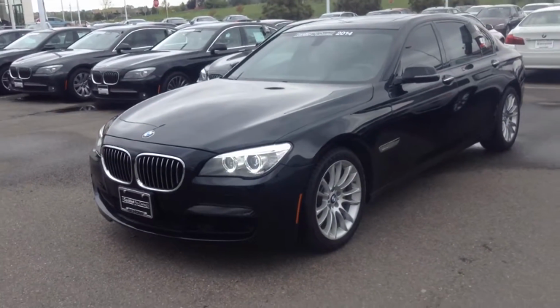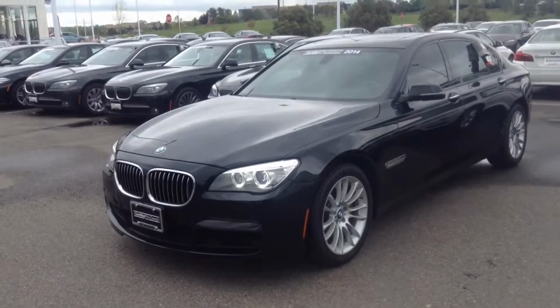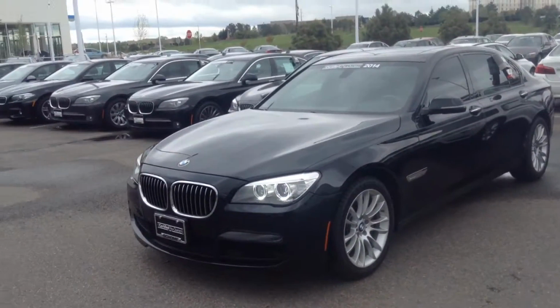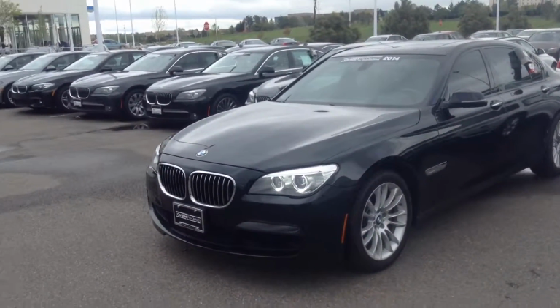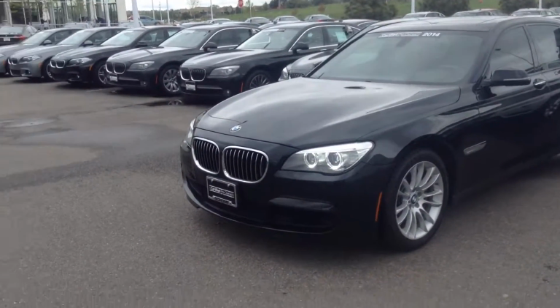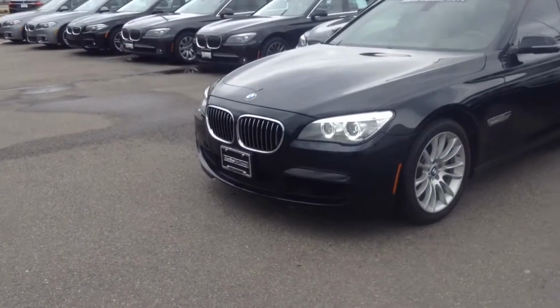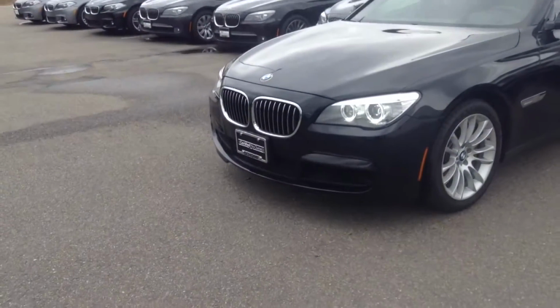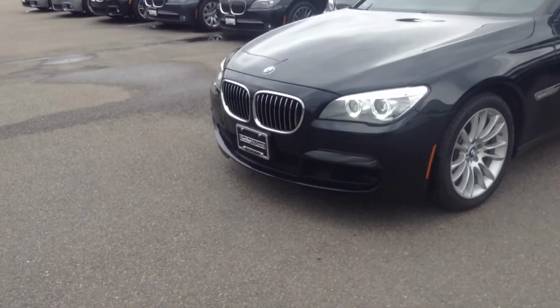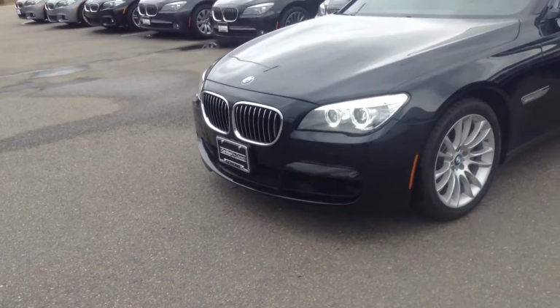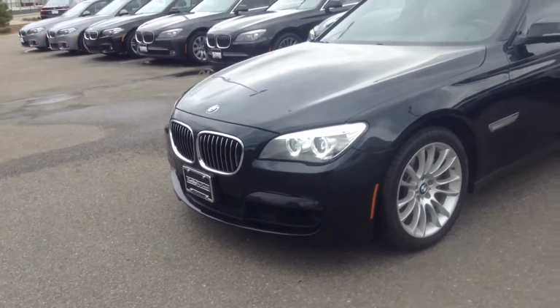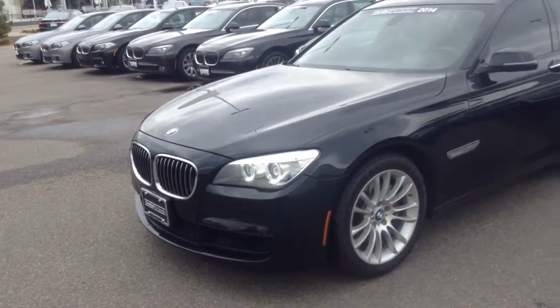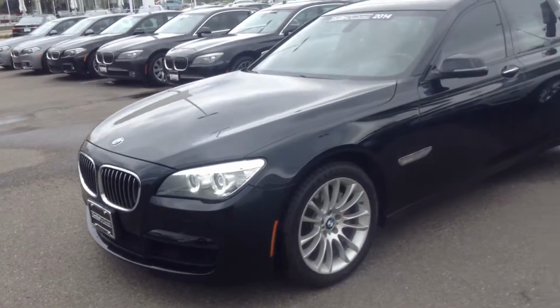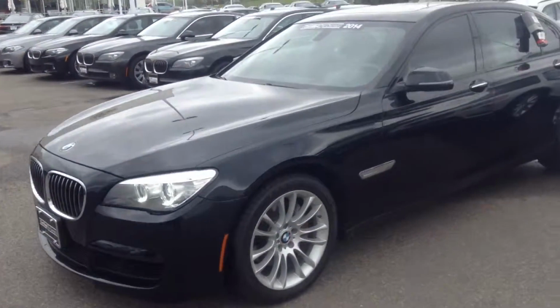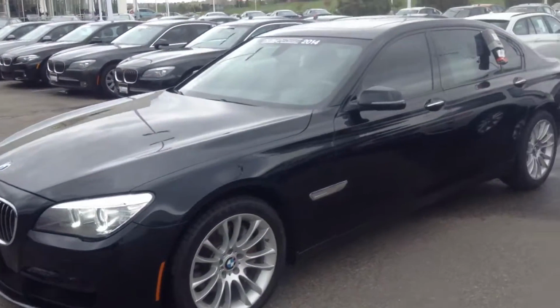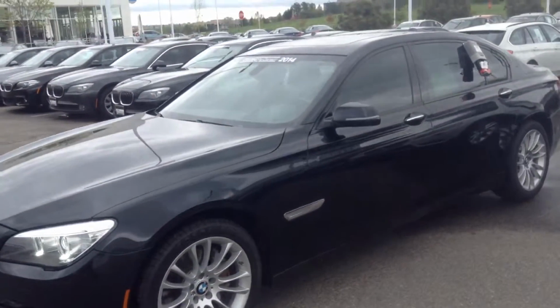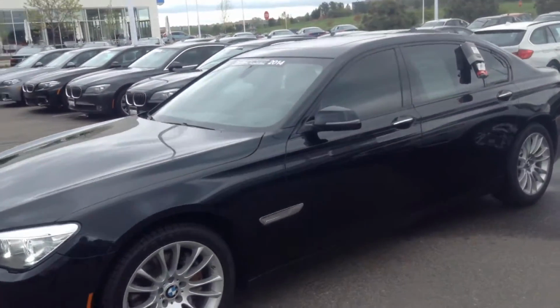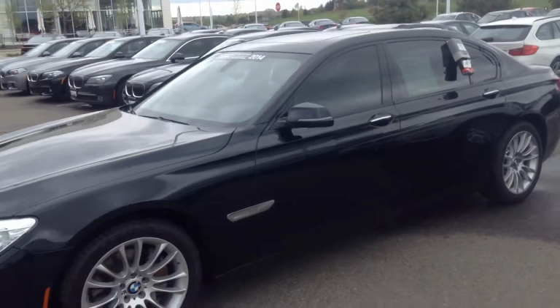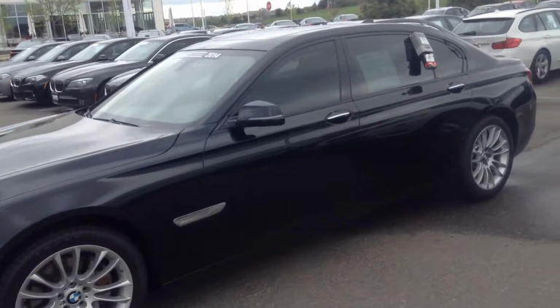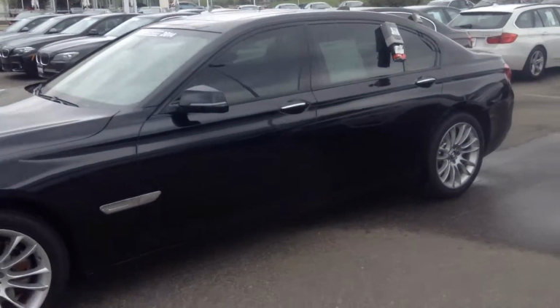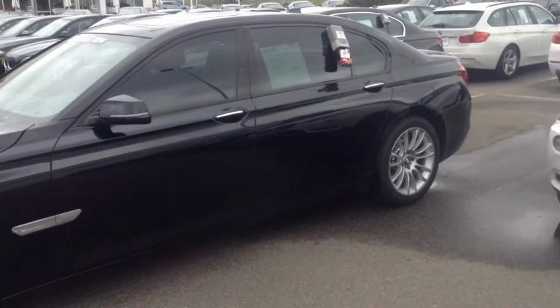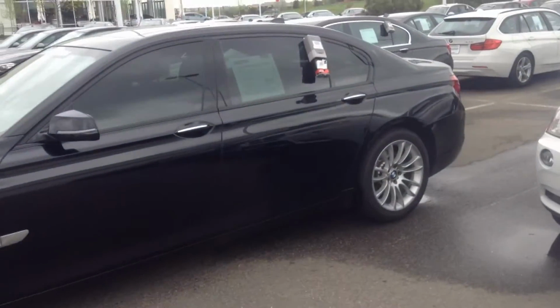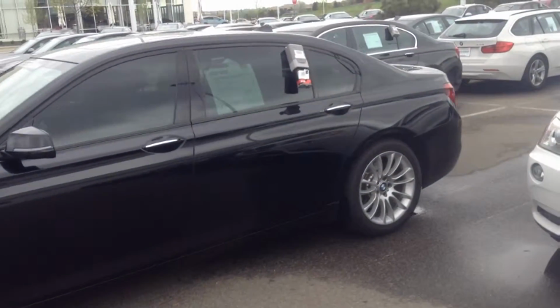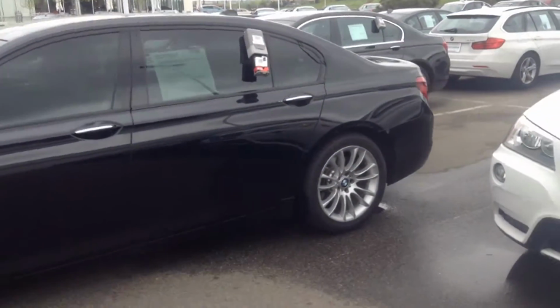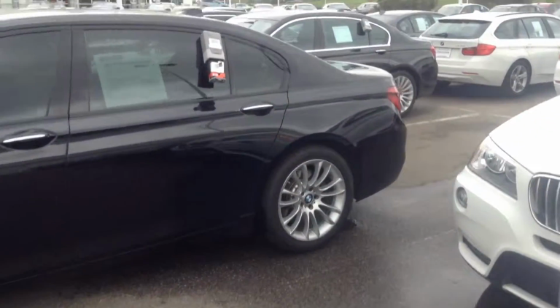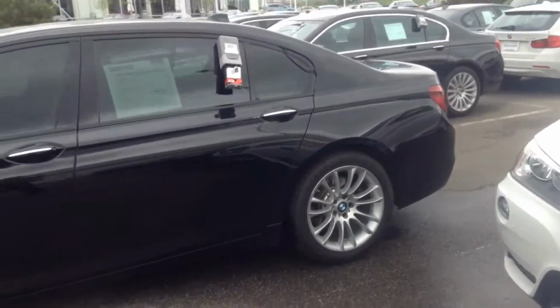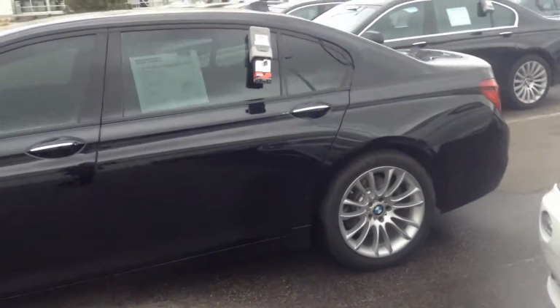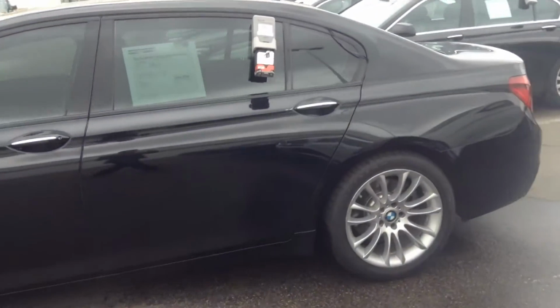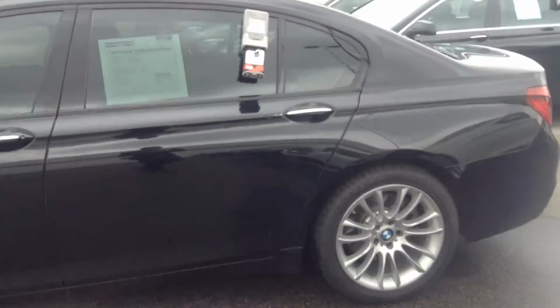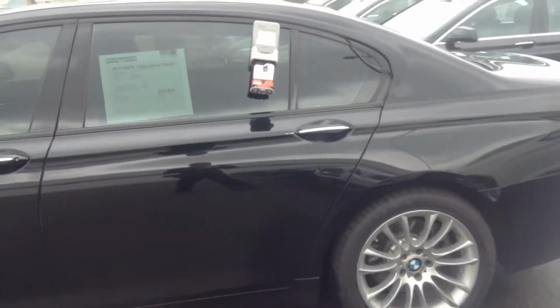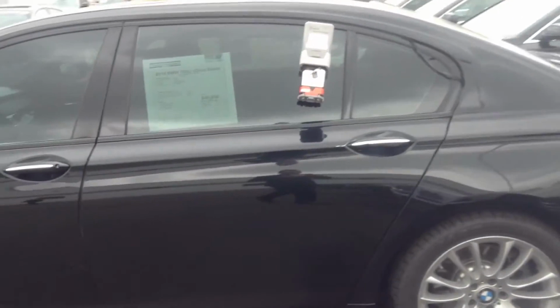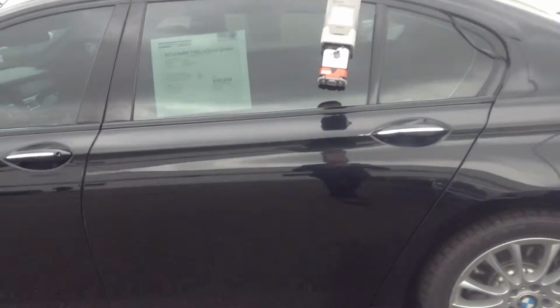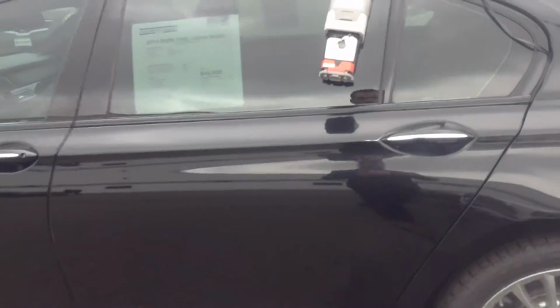It's only a couple years old. It is certified as well, so it has the six year, 100,000 mile certified warranty. Great shape. It is the rear — the larger rear door.